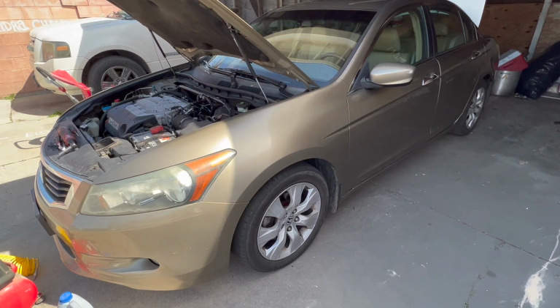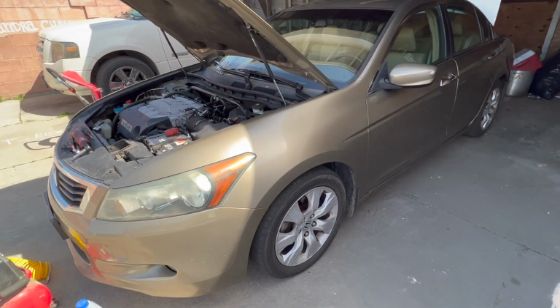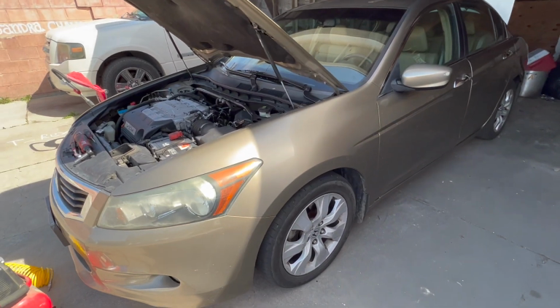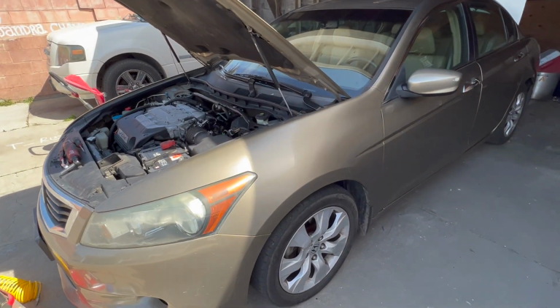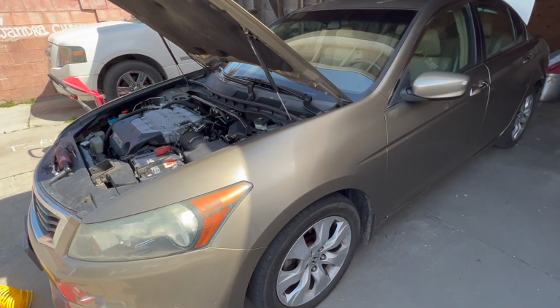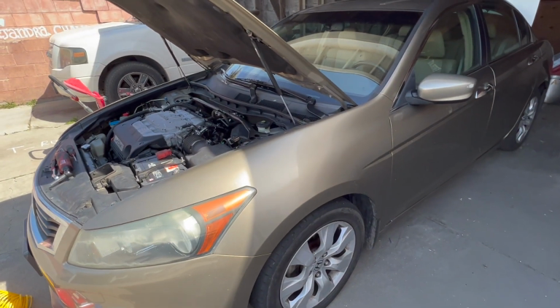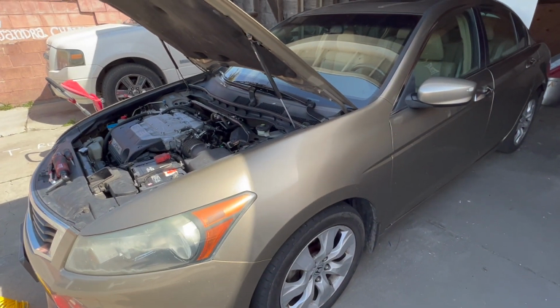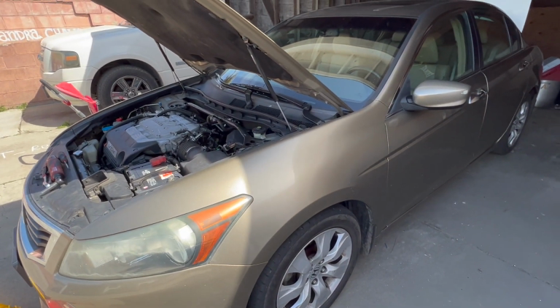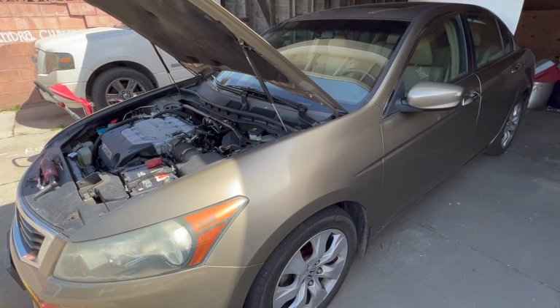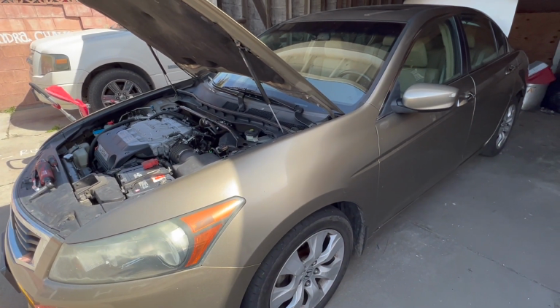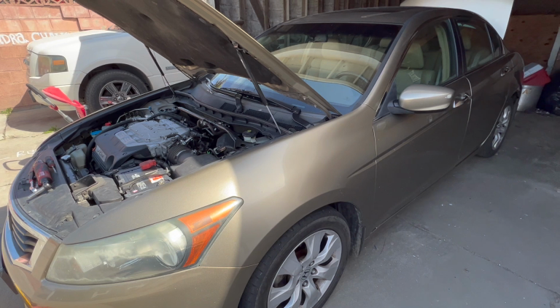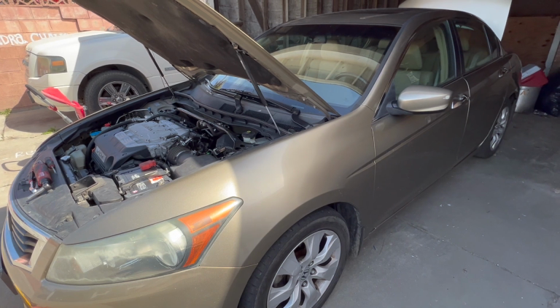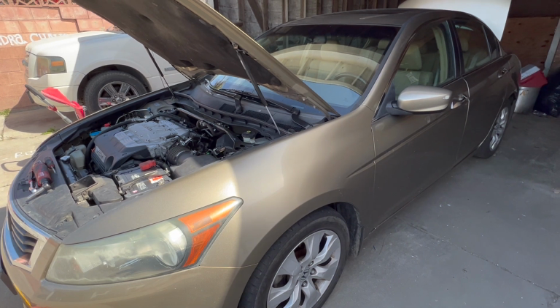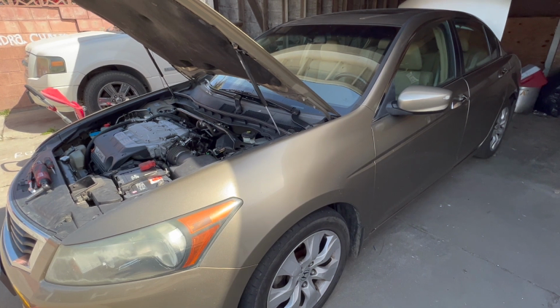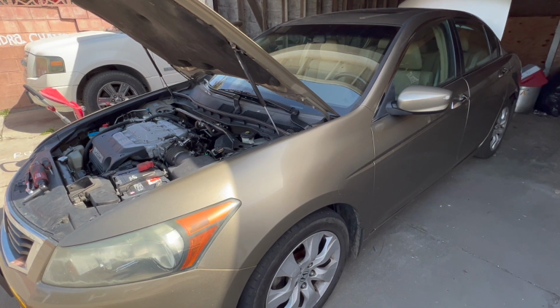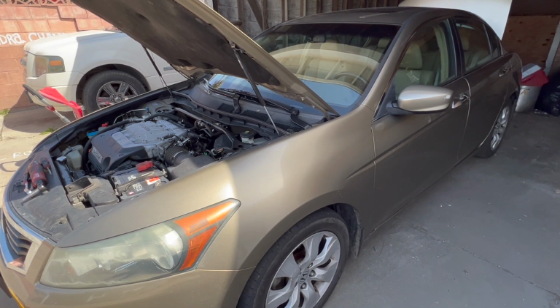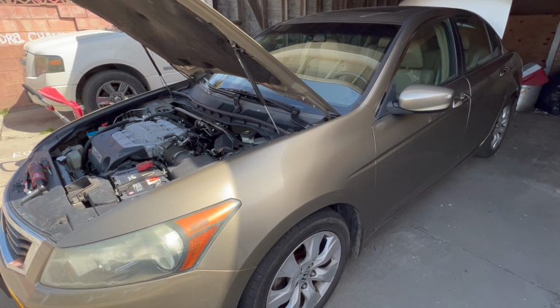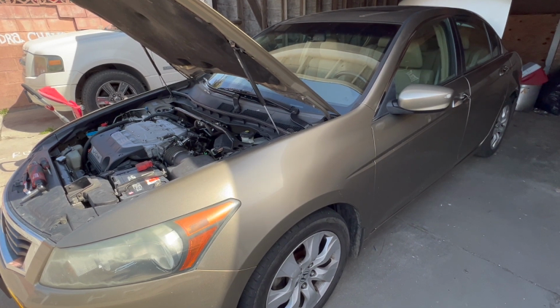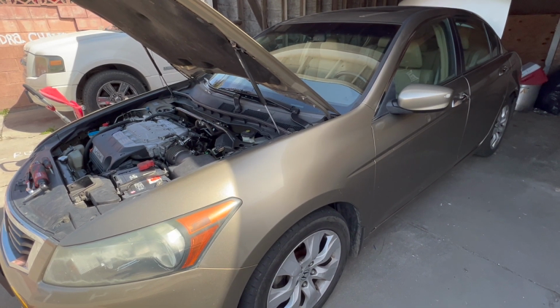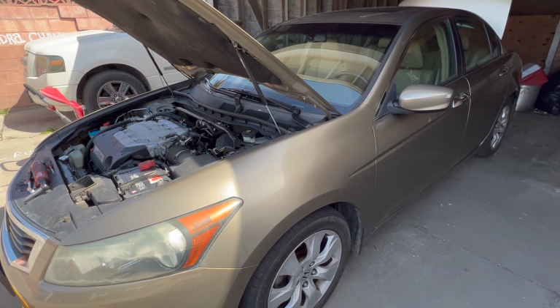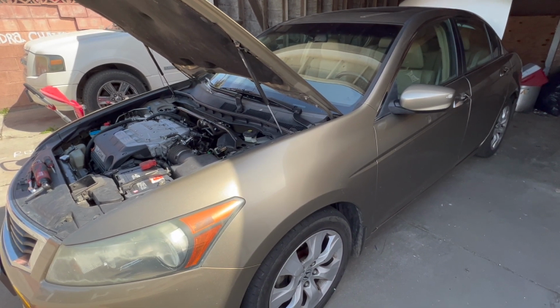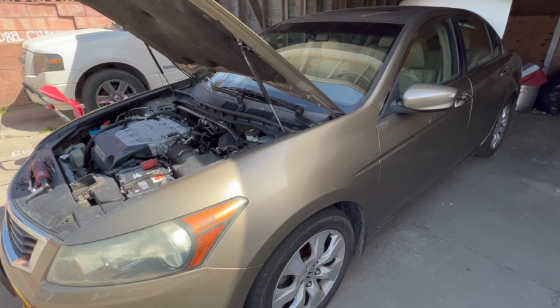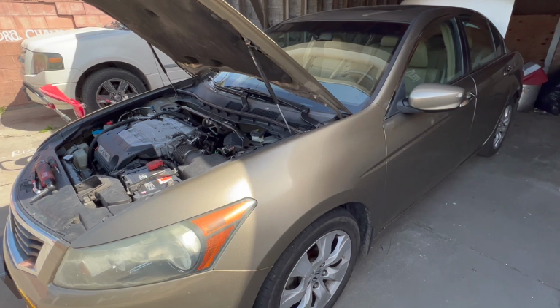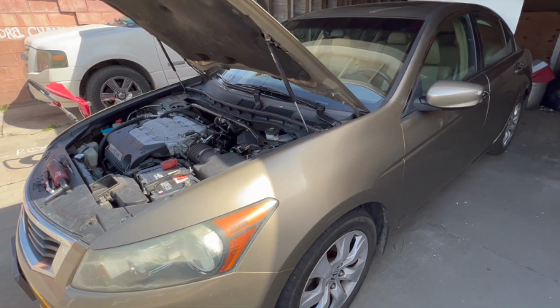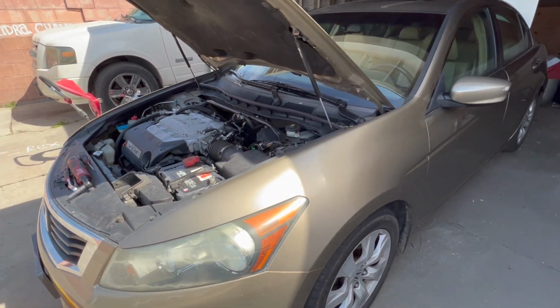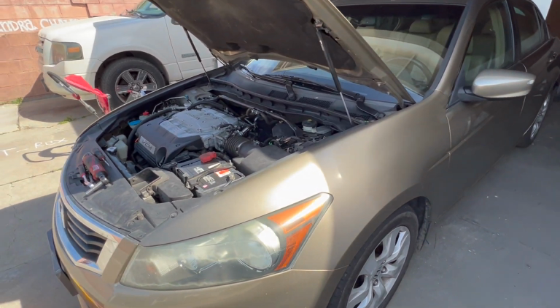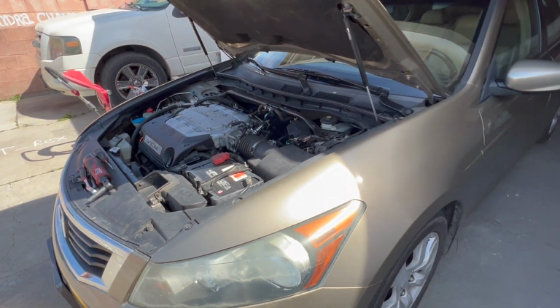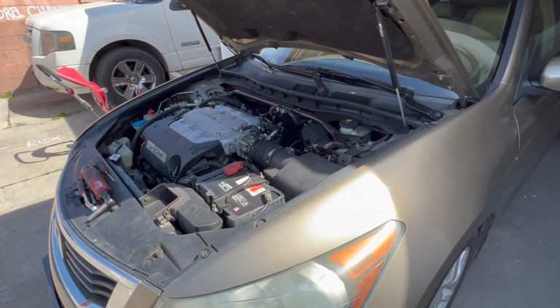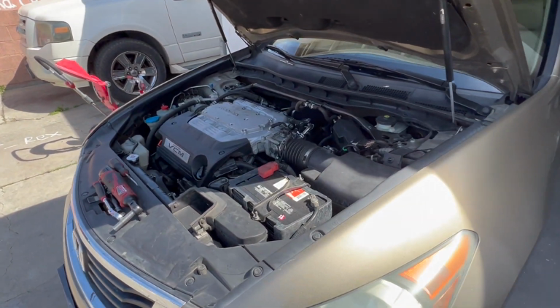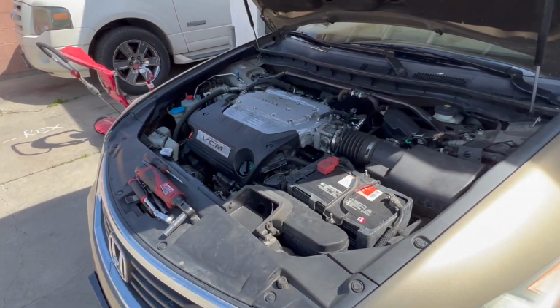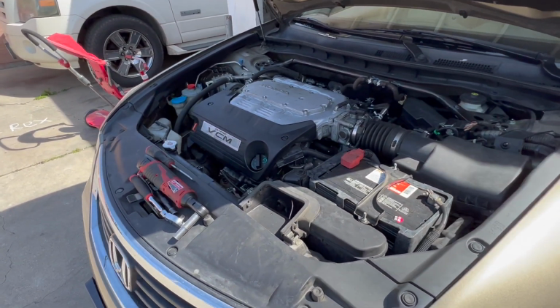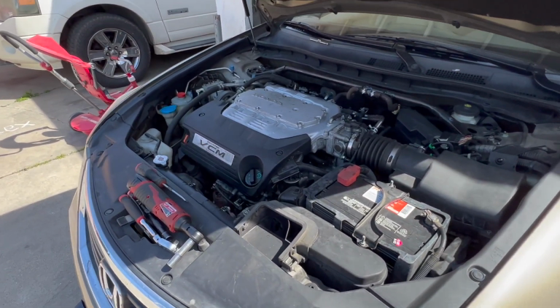Alright guys, this is Rookie Repairs back at it again. Today we have a 2008 — and this will be the same for 2008 to 2012 Honda Accord — with a 3.5 six-cylinder. What we're going to do is top off our cooling system.